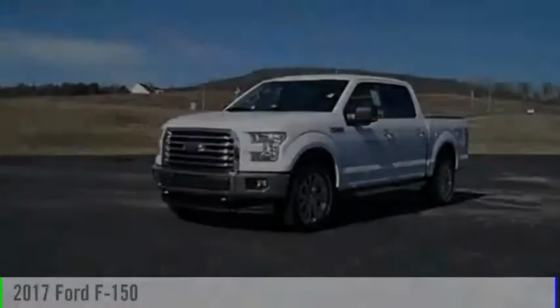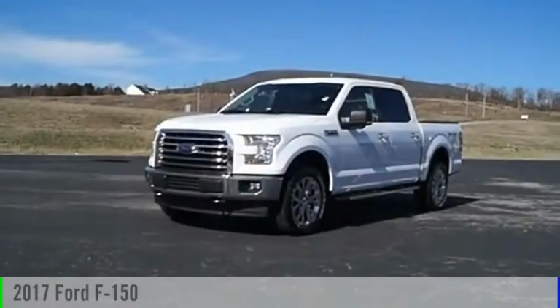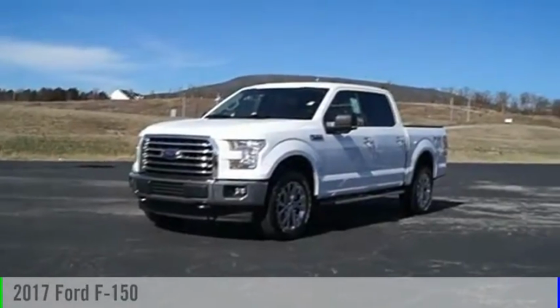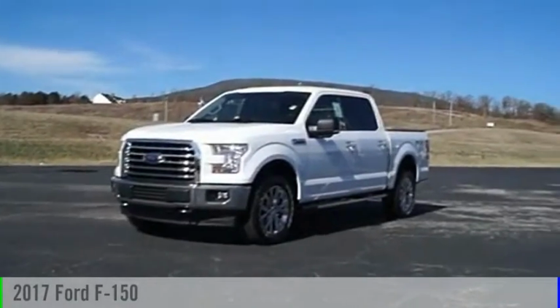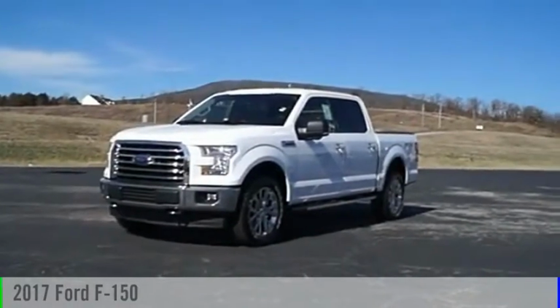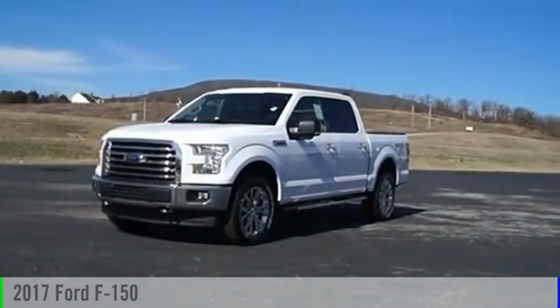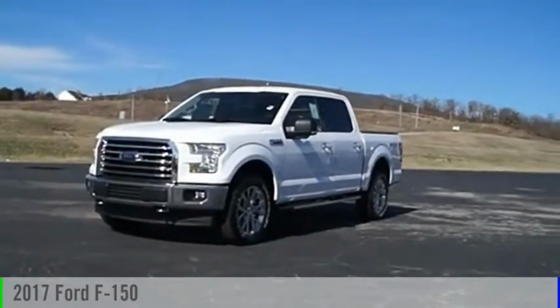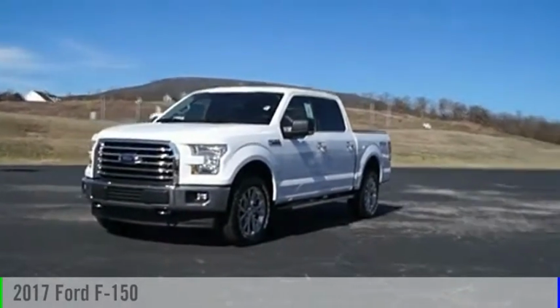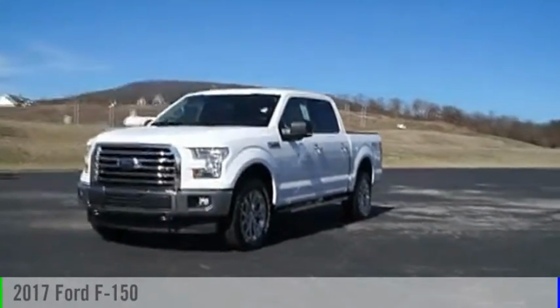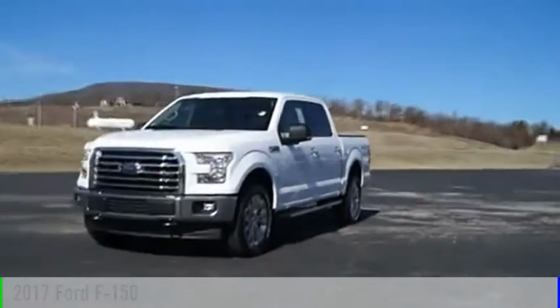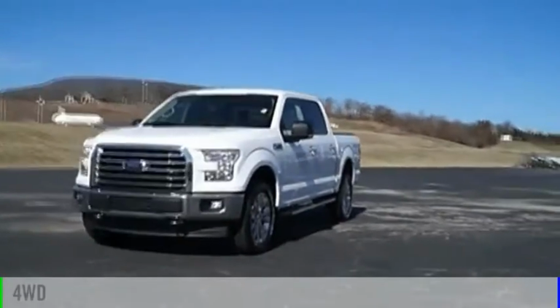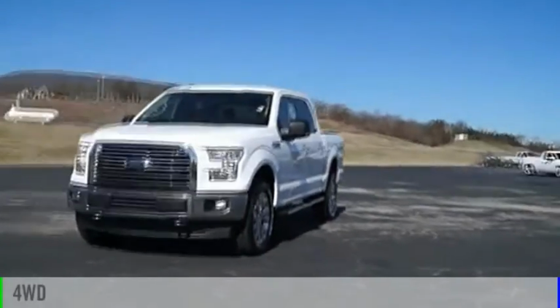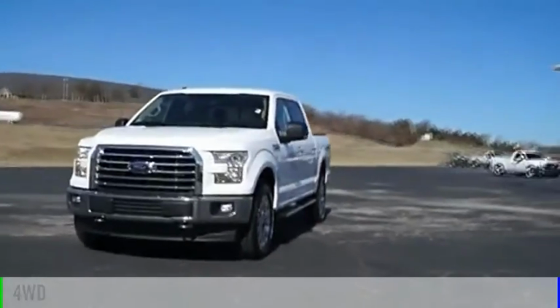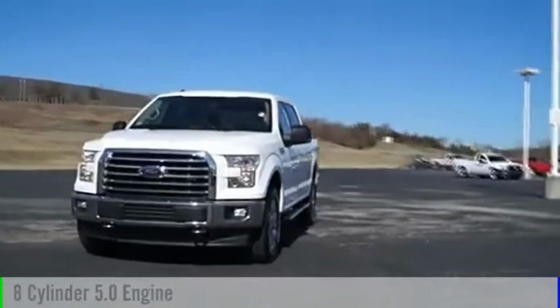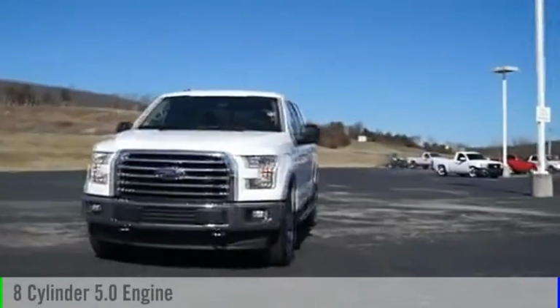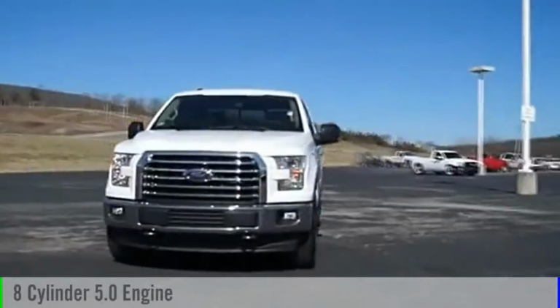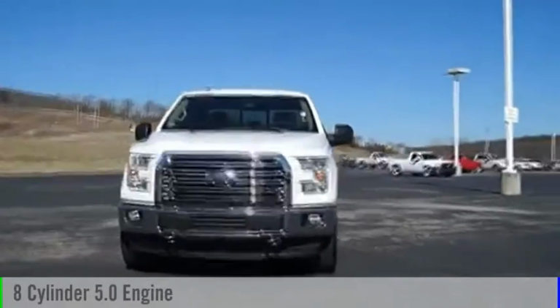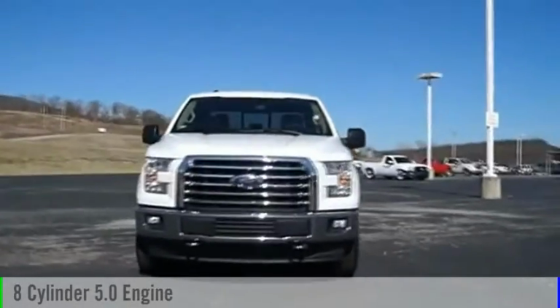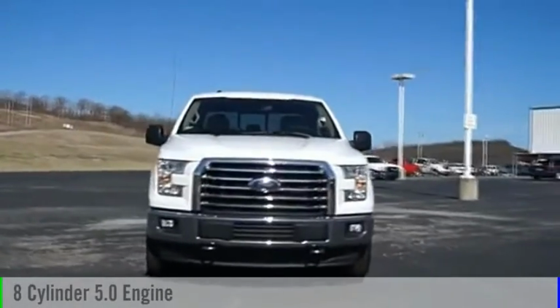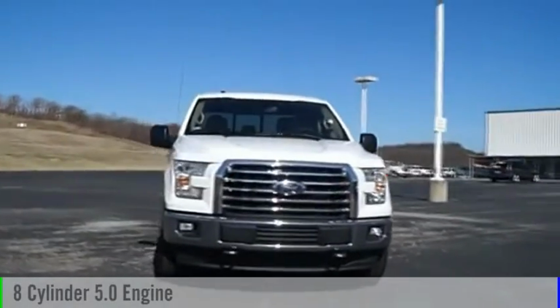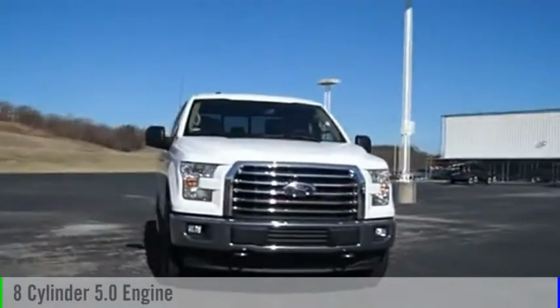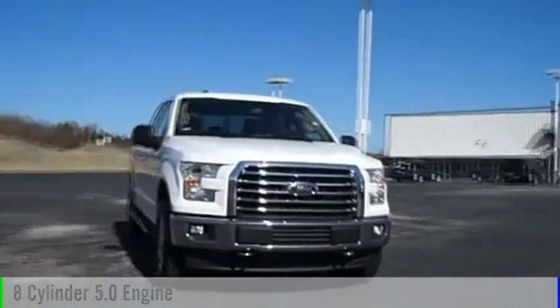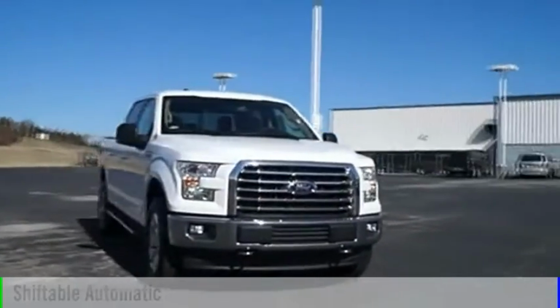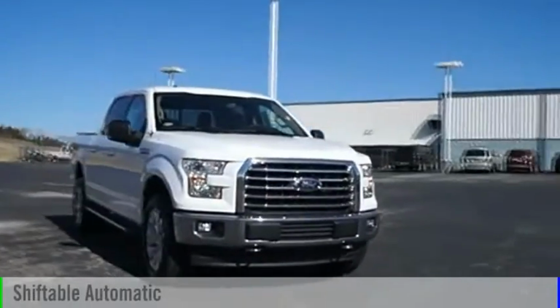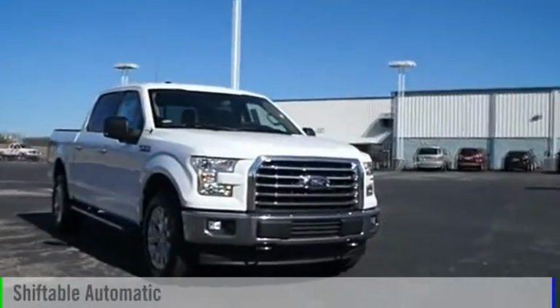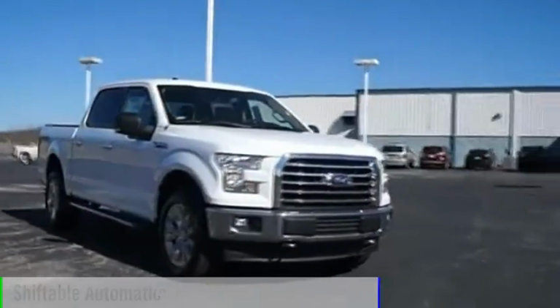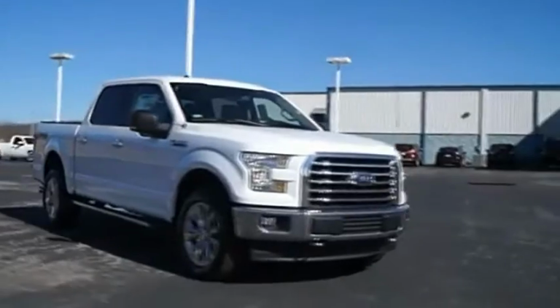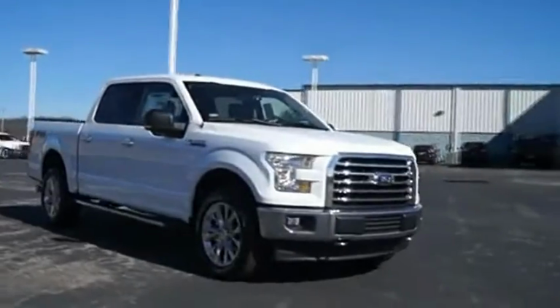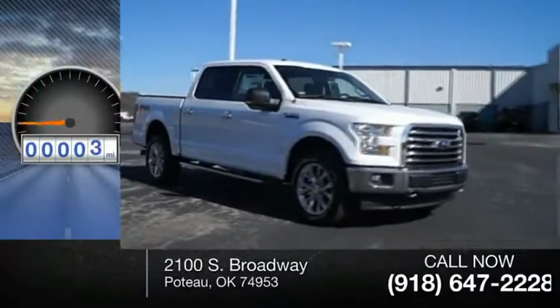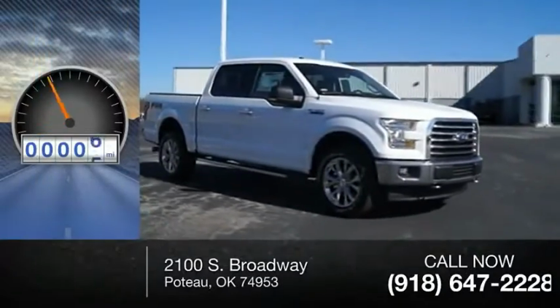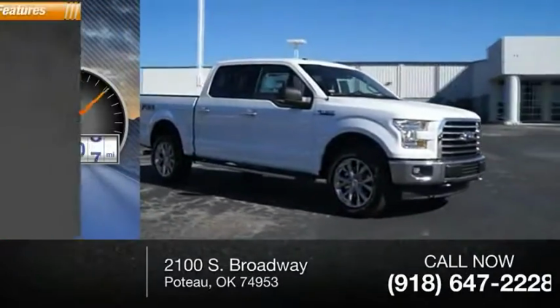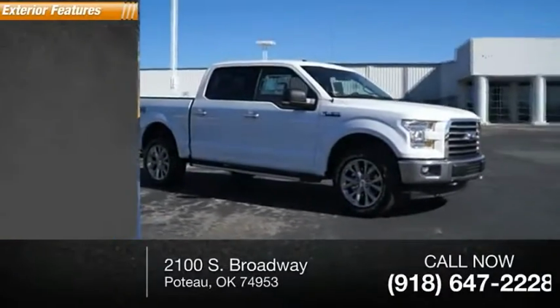2017 F-150. This vehicle is powered by a four-wheel drive, eight-cylinder, 5.0-liter engine and comes with an automatic transmission. This vehicle has less than 100 miles.